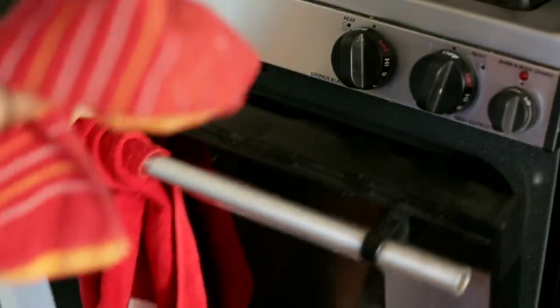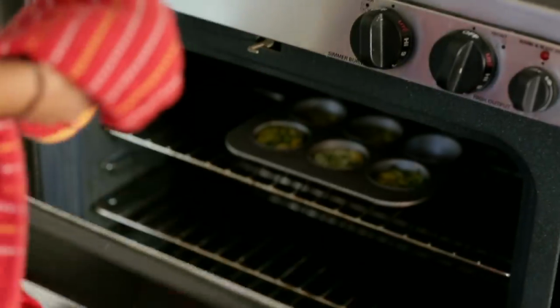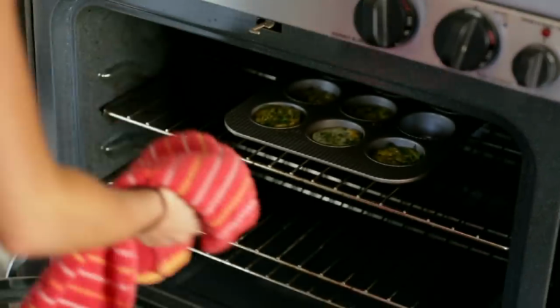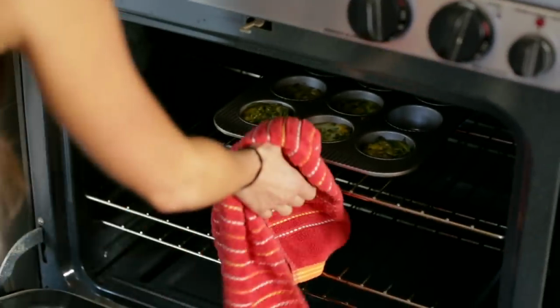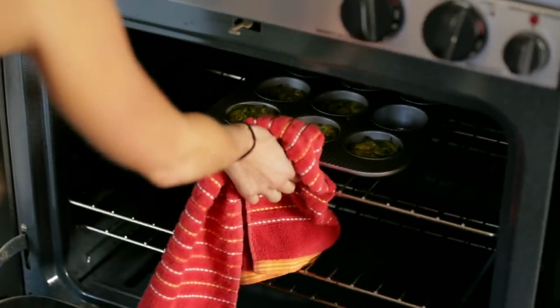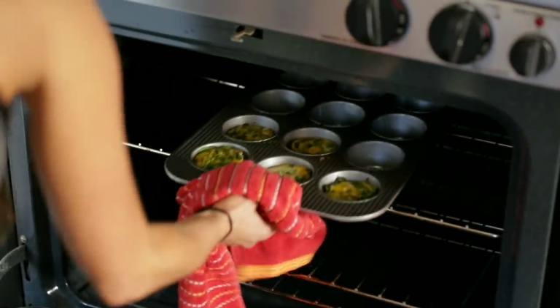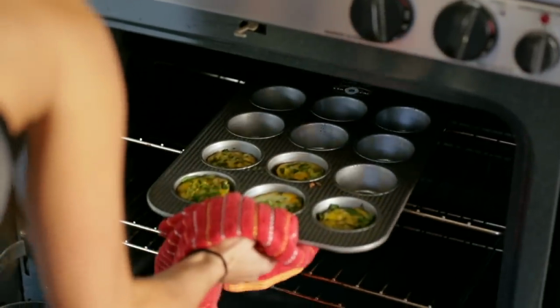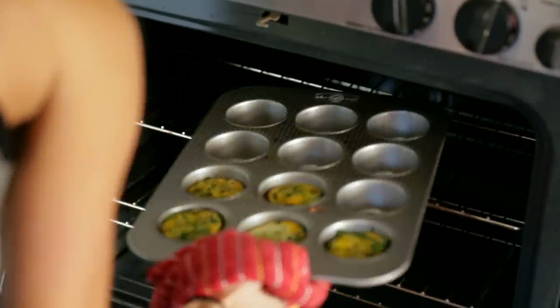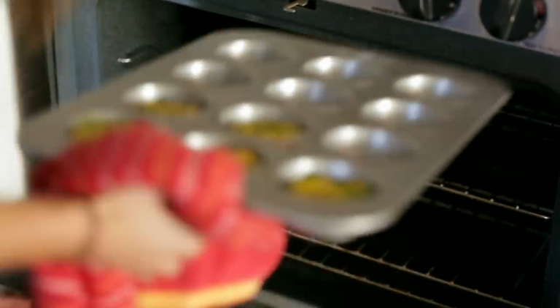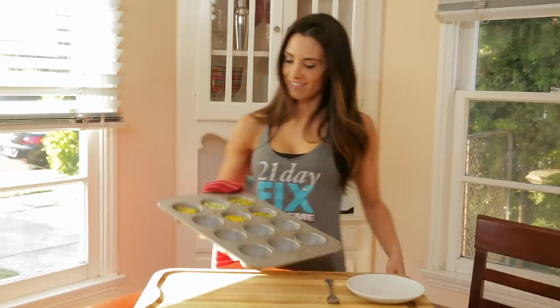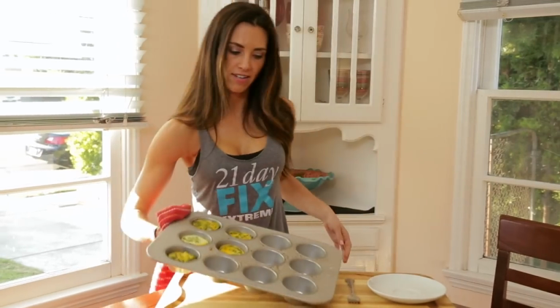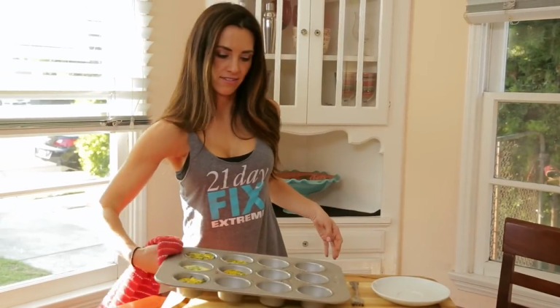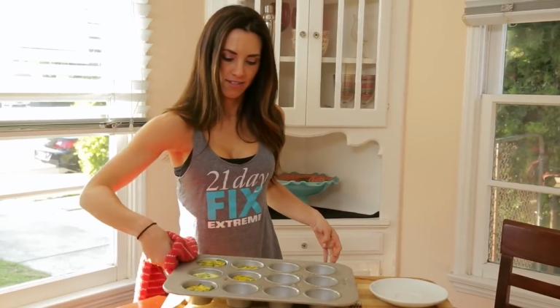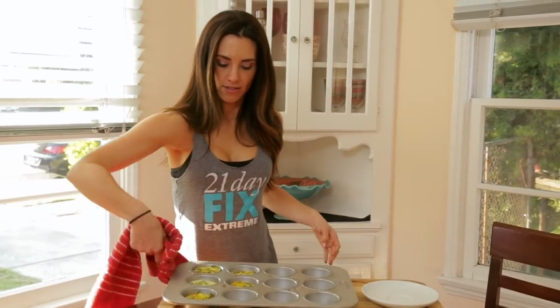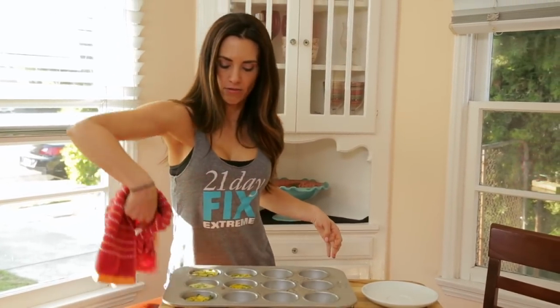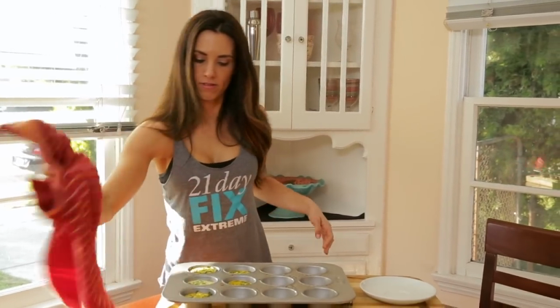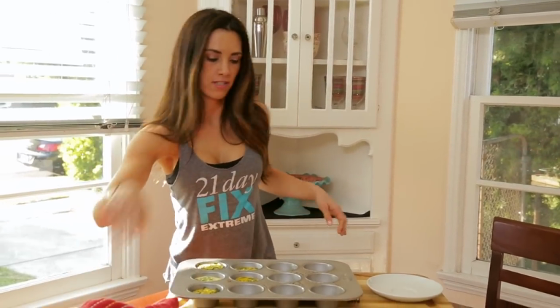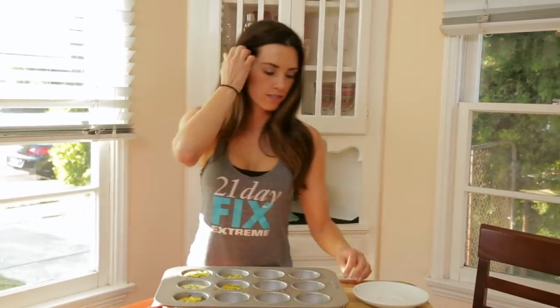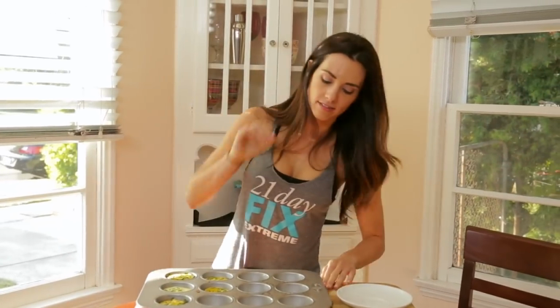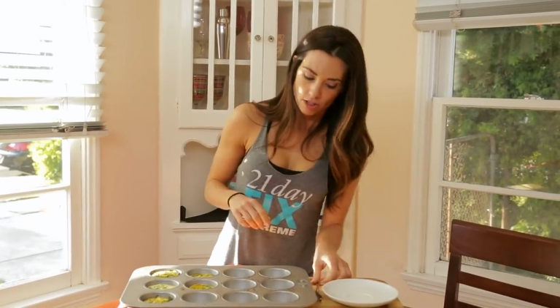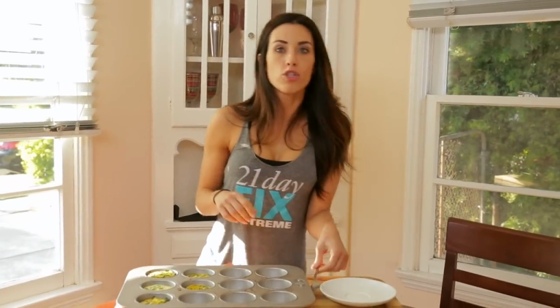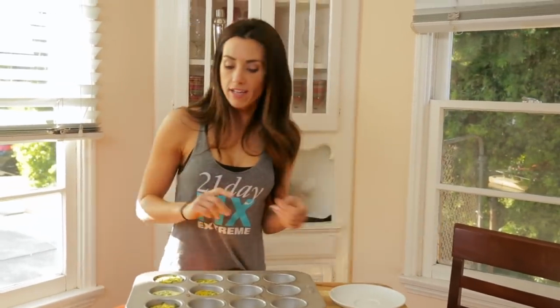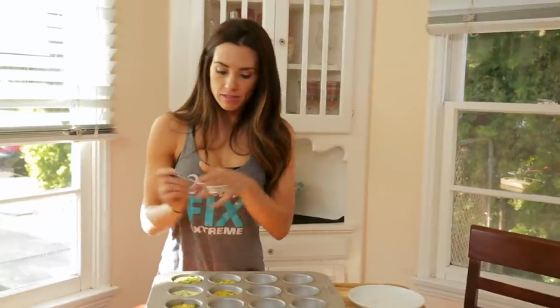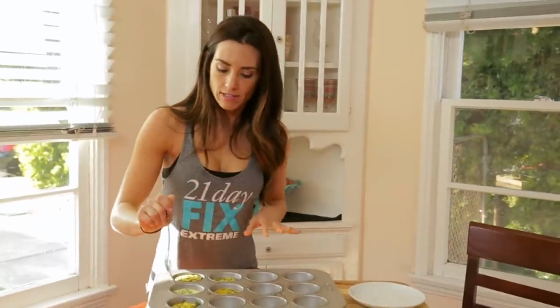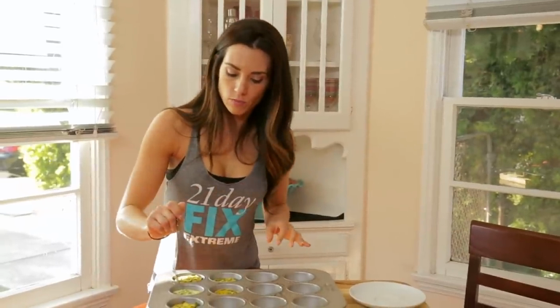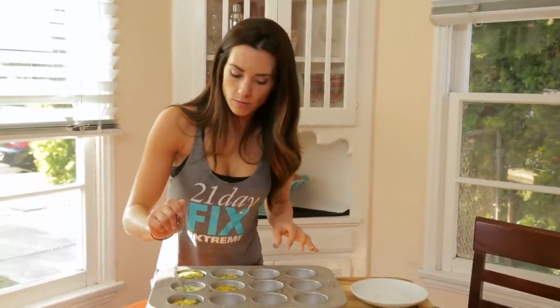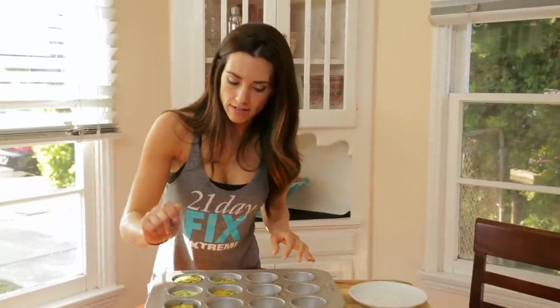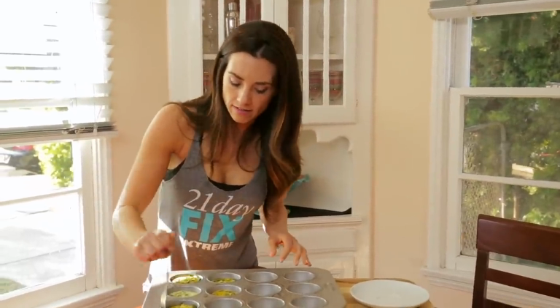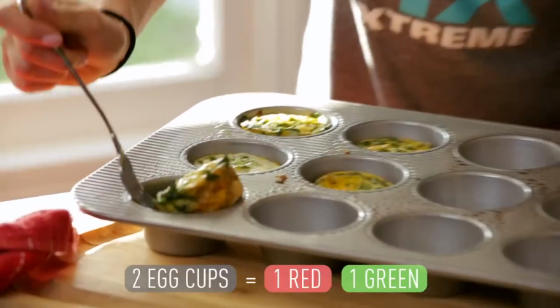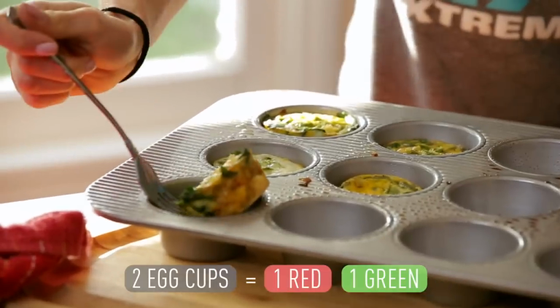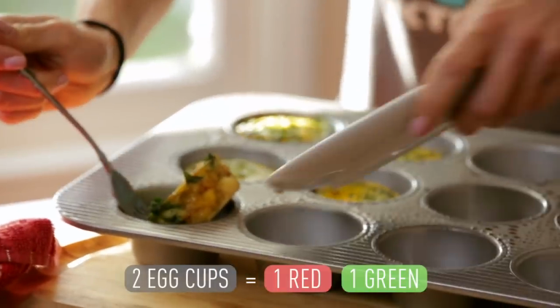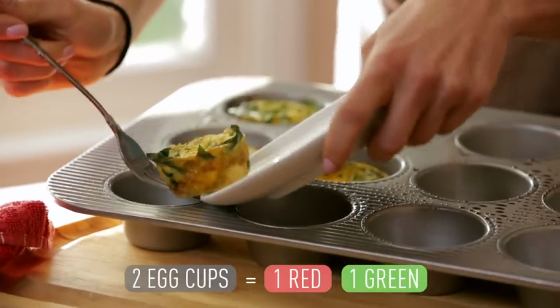These have been in here for about 20 minutes, so we're going to go ahead and take them out. These are all set. Two egg cups counts as one red and one green.